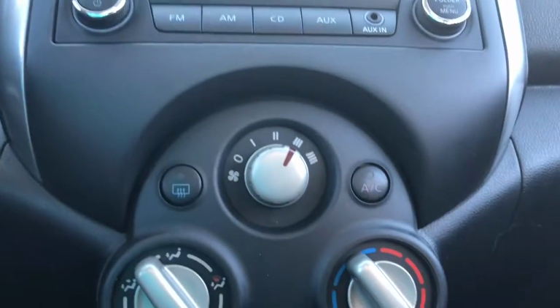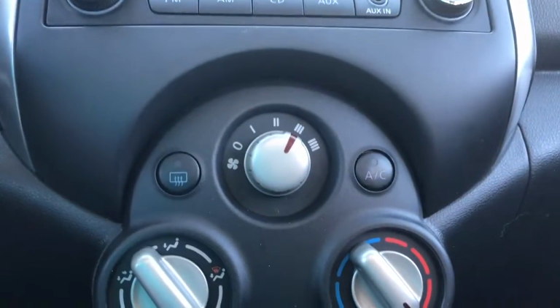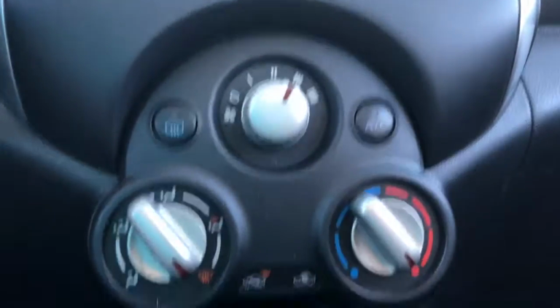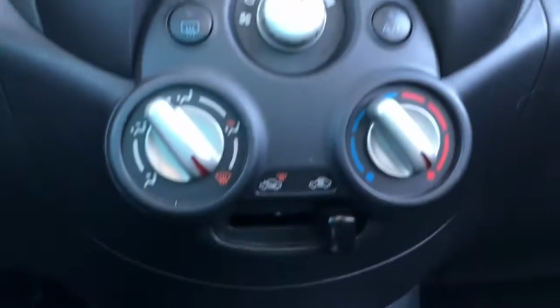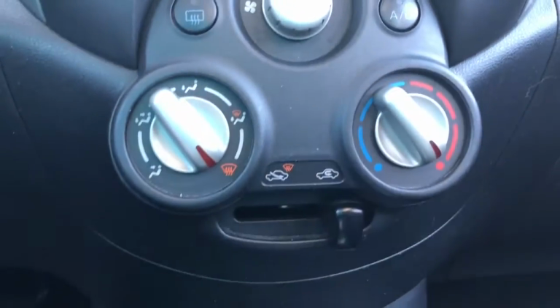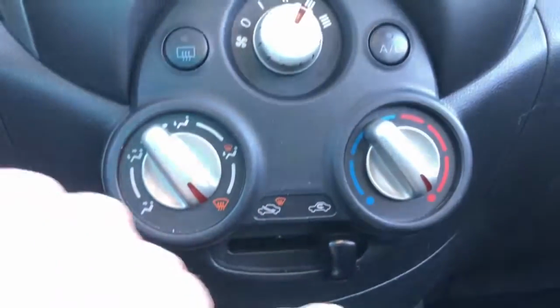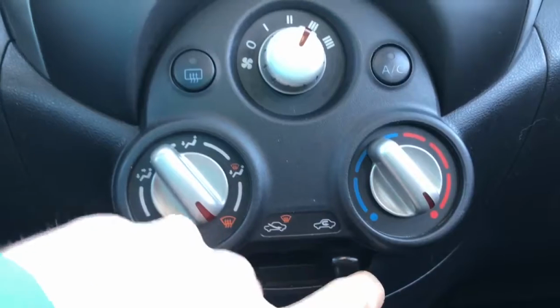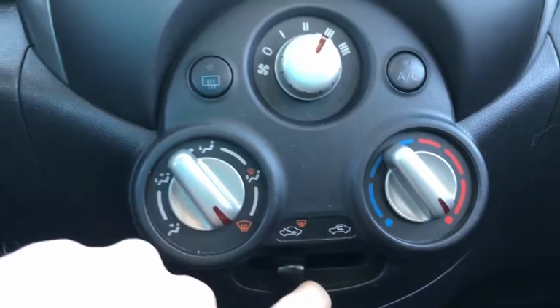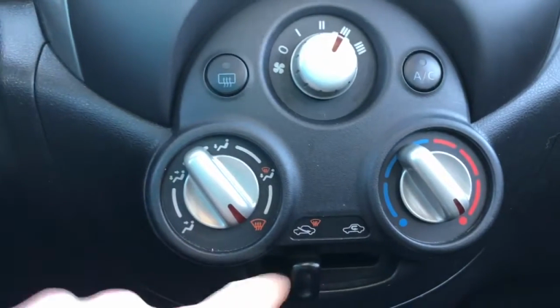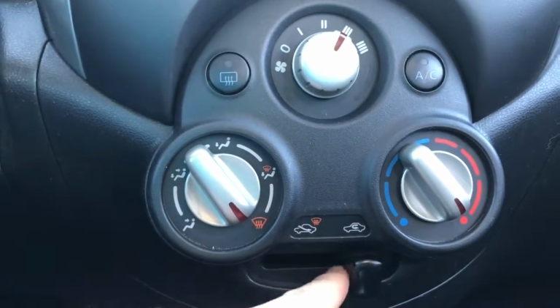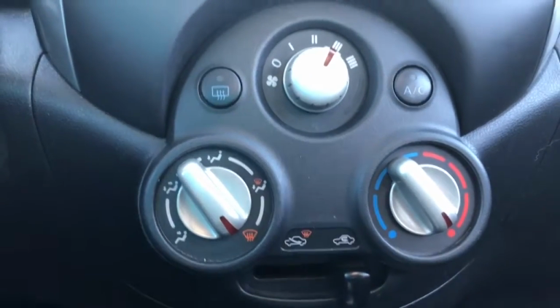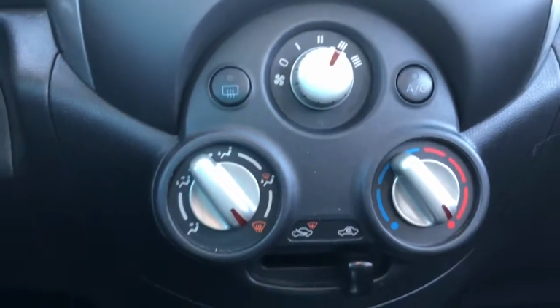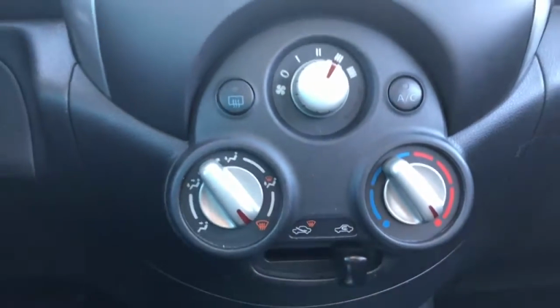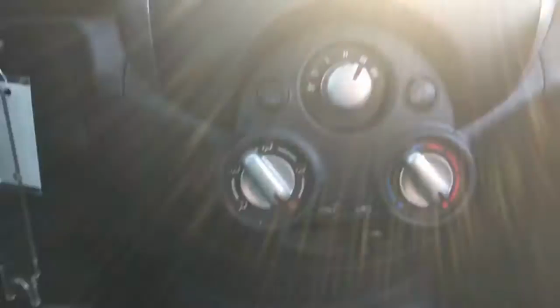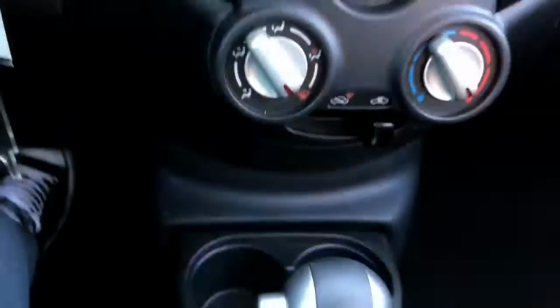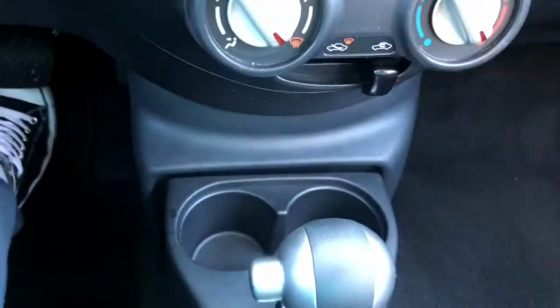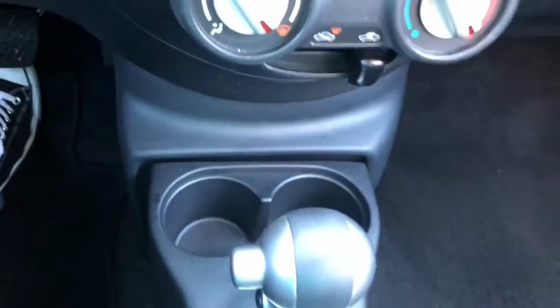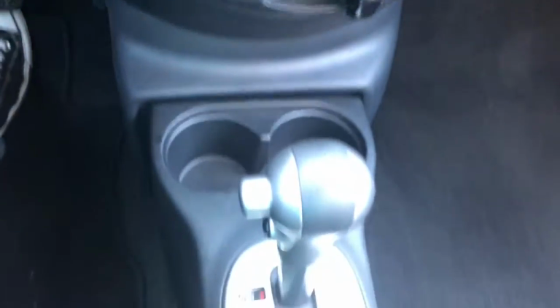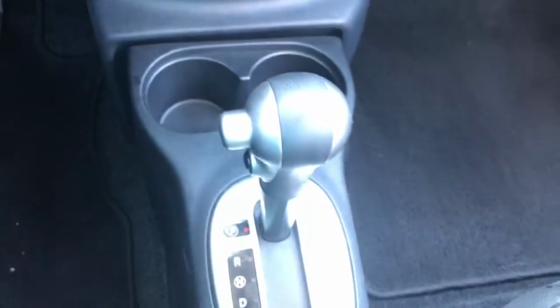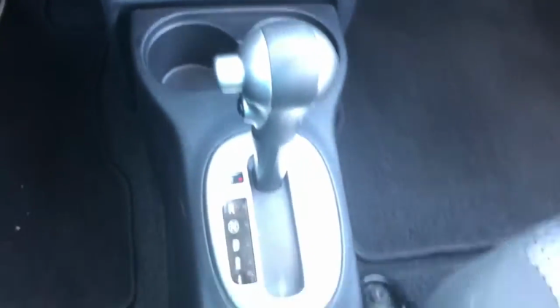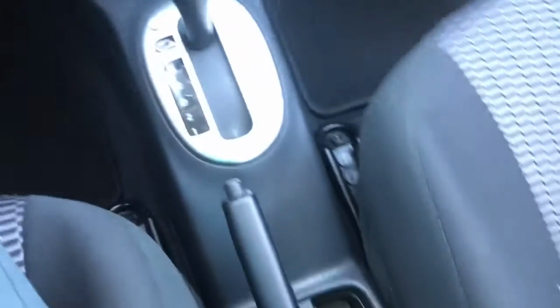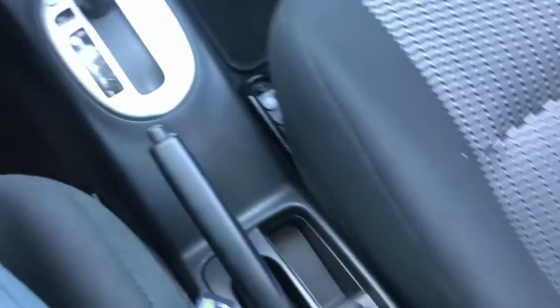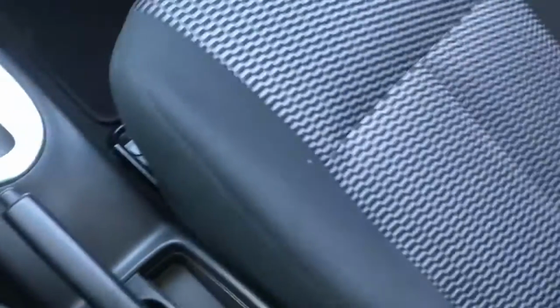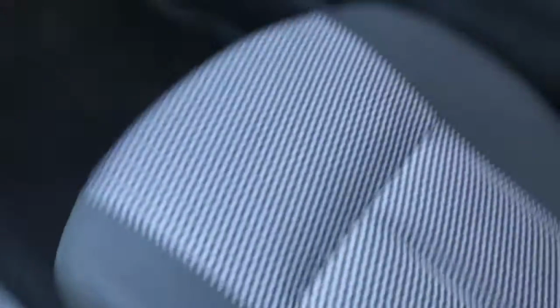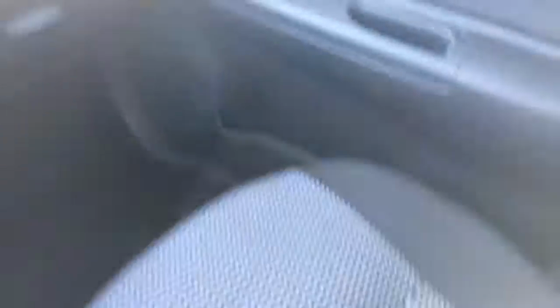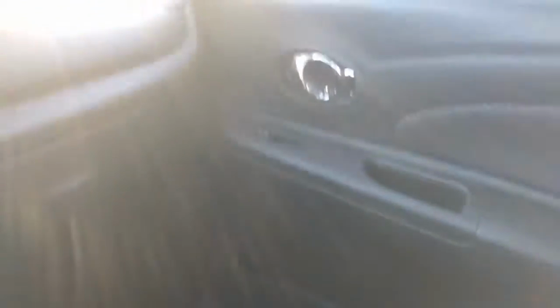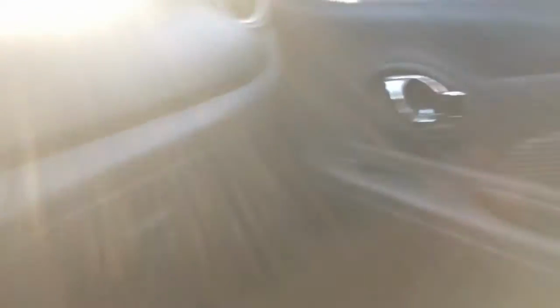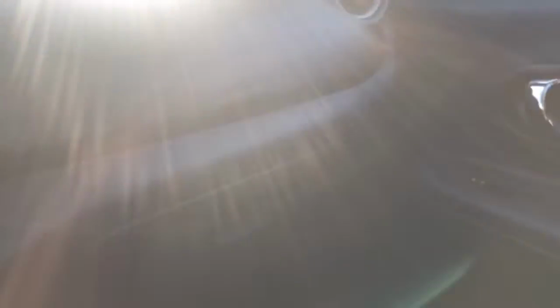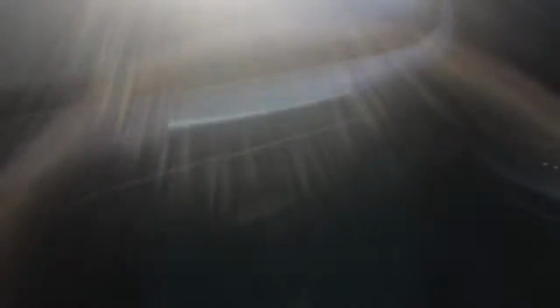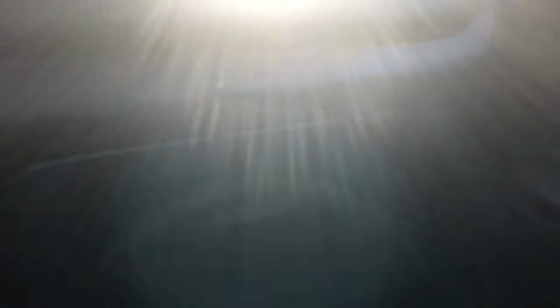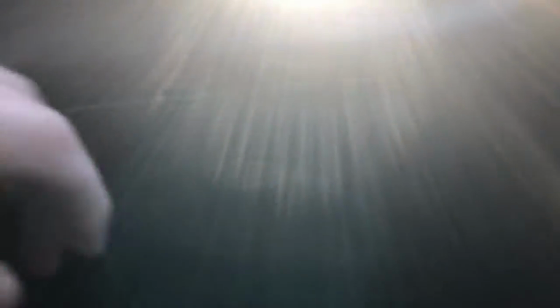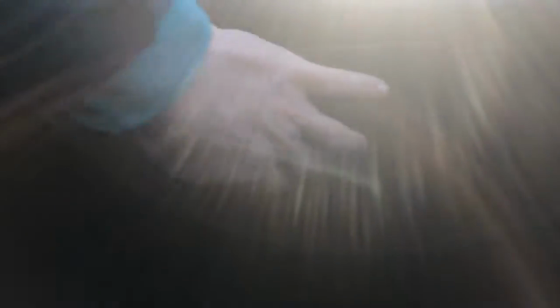The climate control is very simple and easy to use with three knobs and a switch at the bottom. You've got some storage space and the gear shifter, then over to the glove compartment.